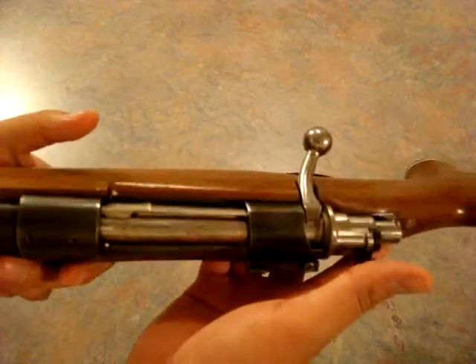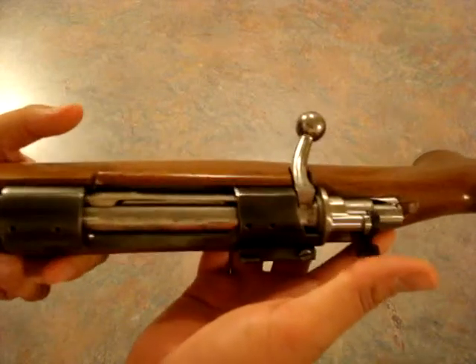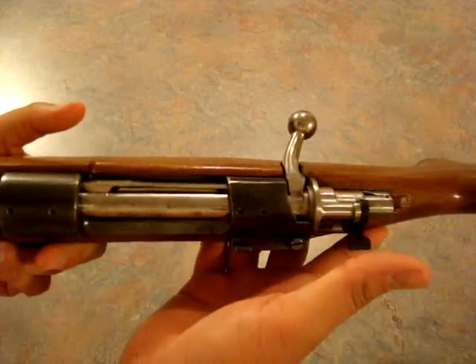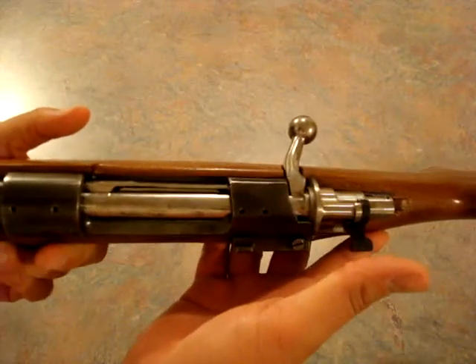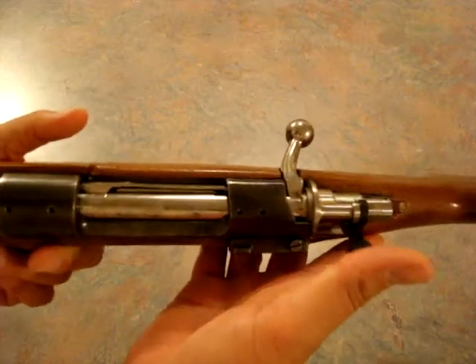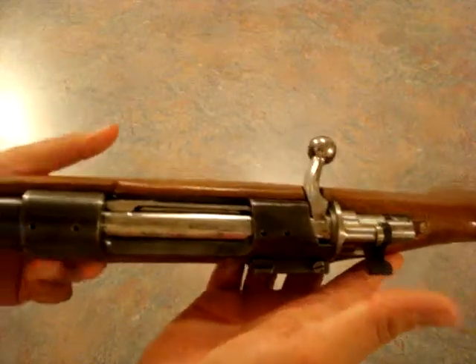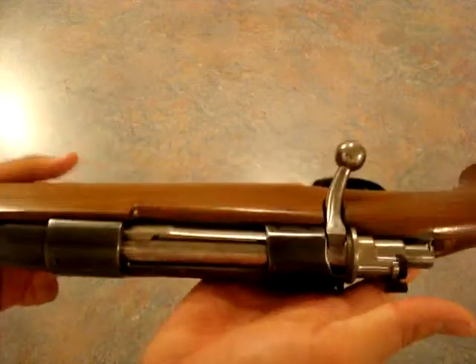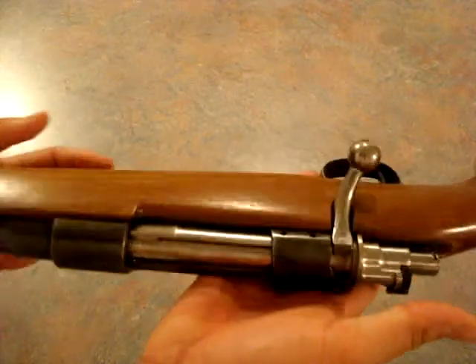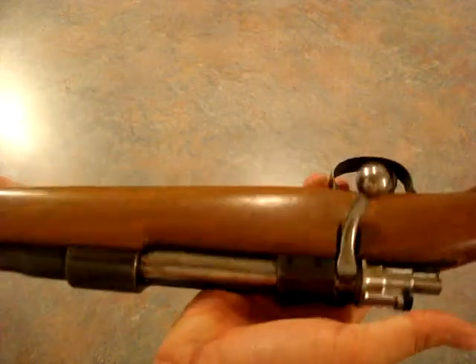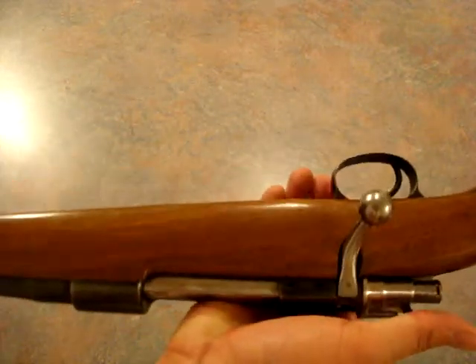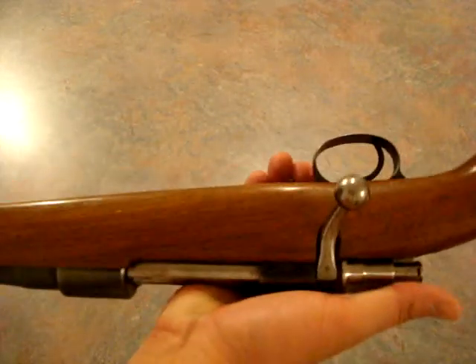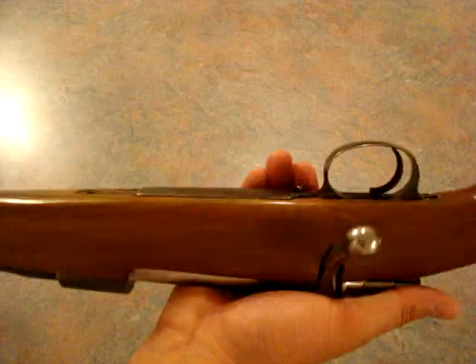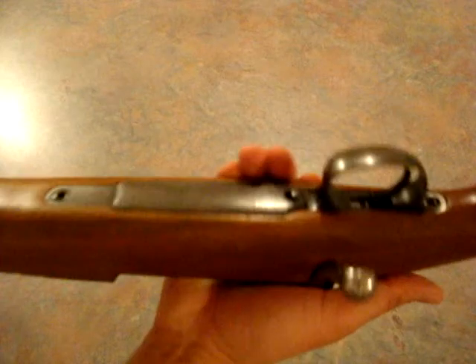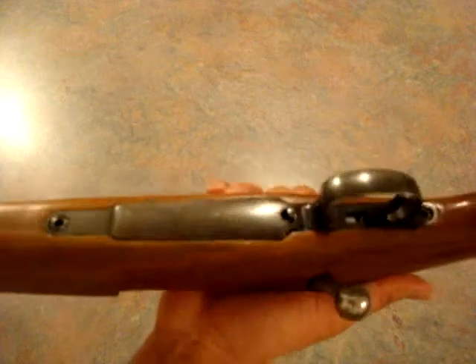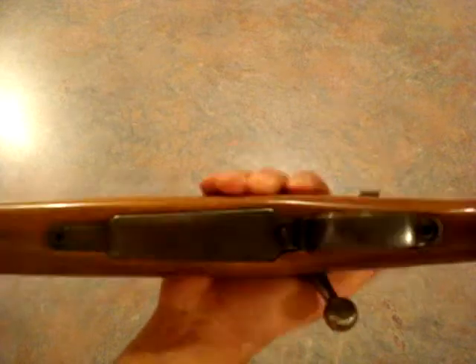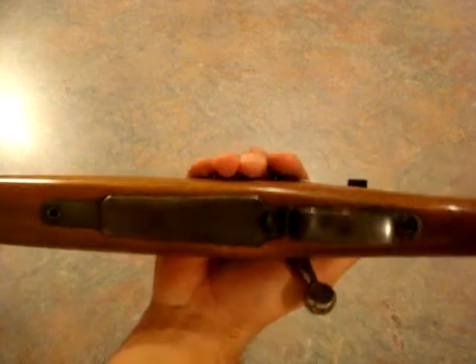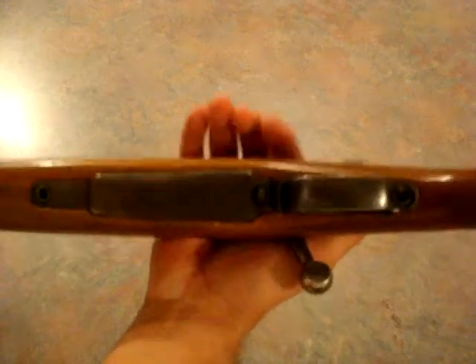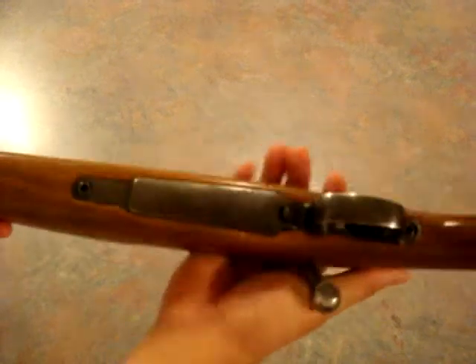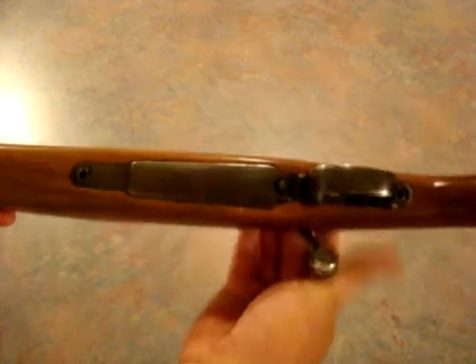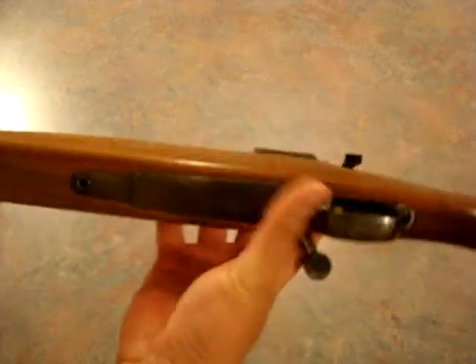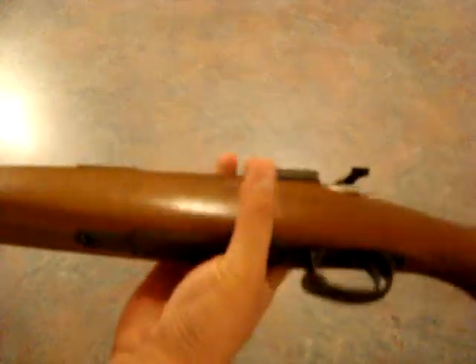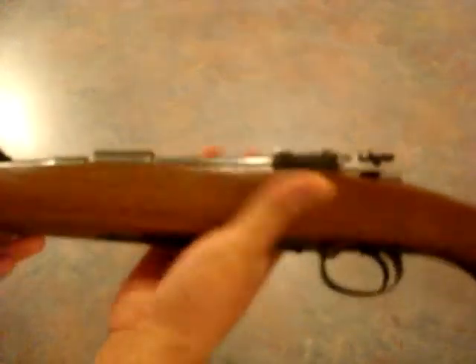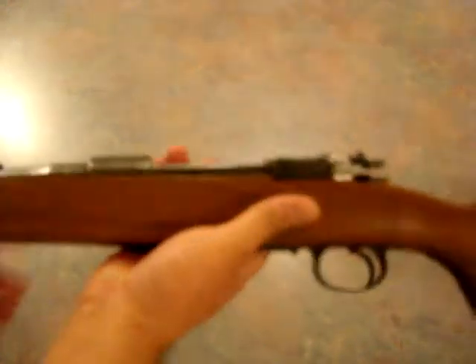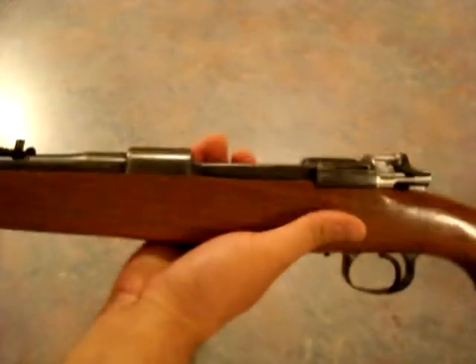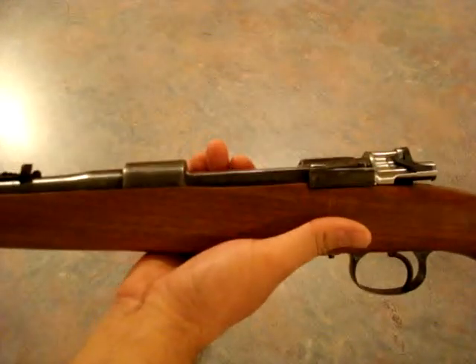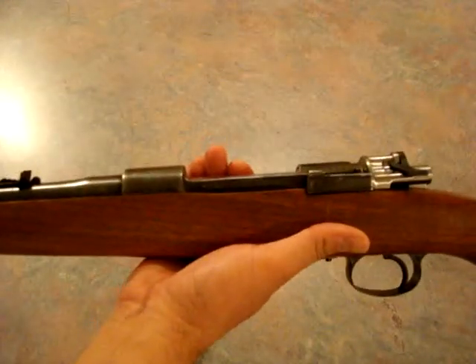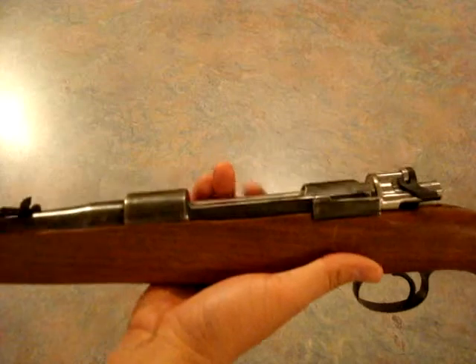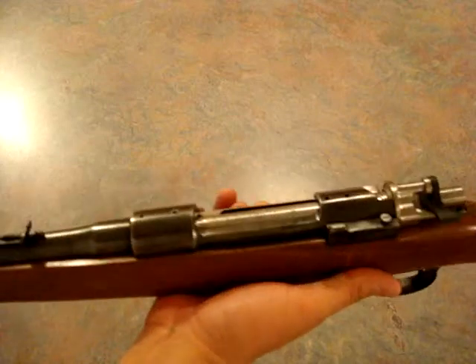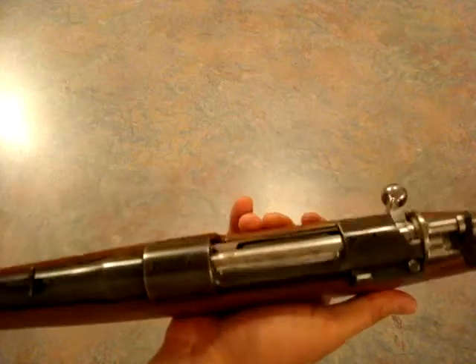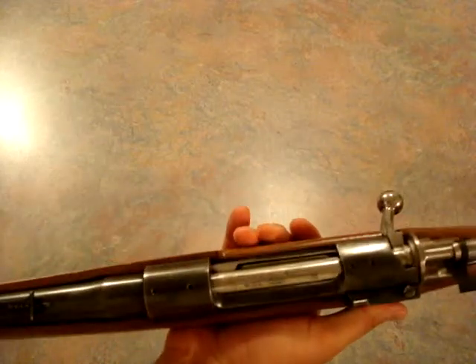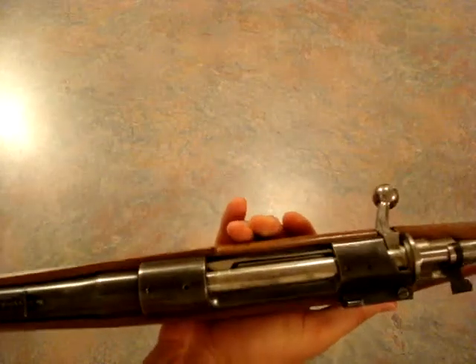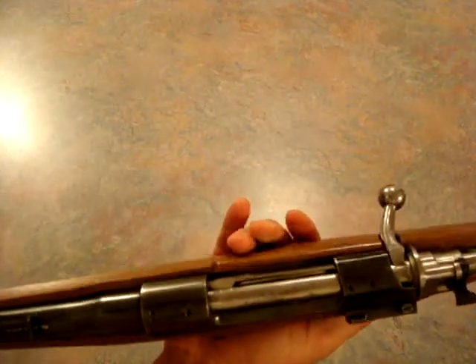If I had another Mauser here I'd show you — I used to have a bunch but I gave them all away; they made great gifts. I killed my first deer with a Mauser, 8mm — a Czechoslovakian made K98.